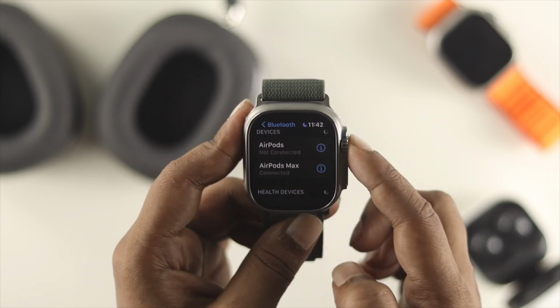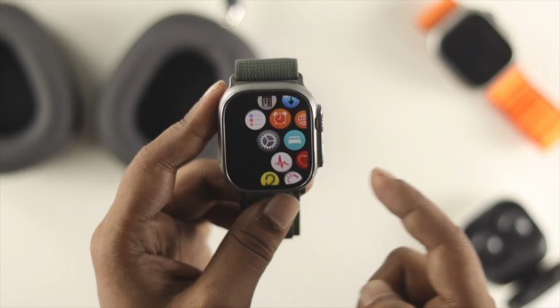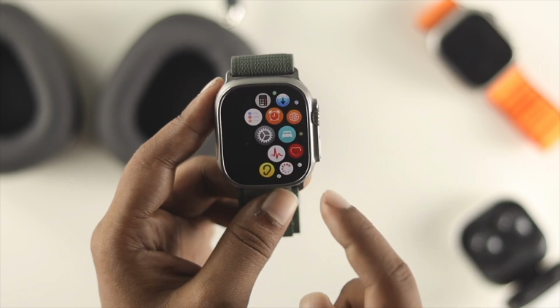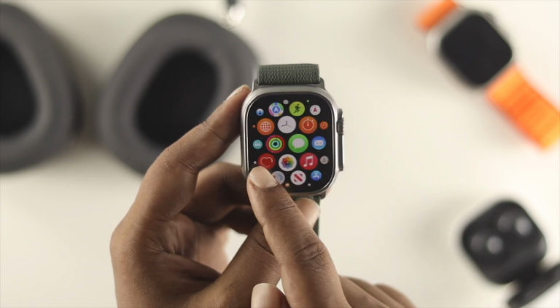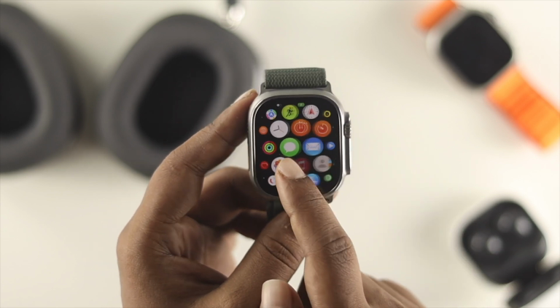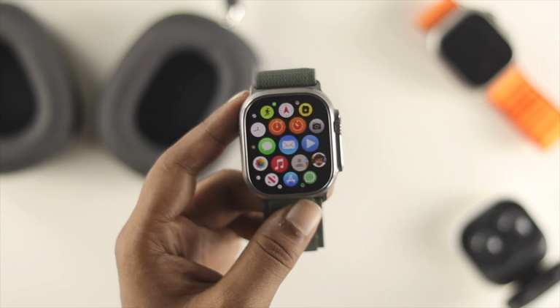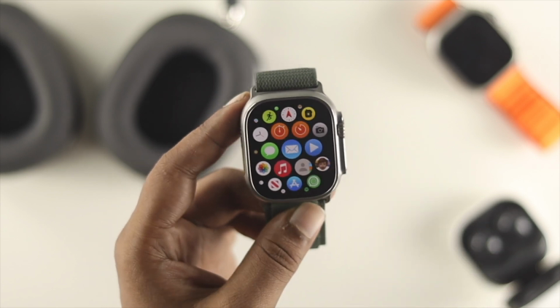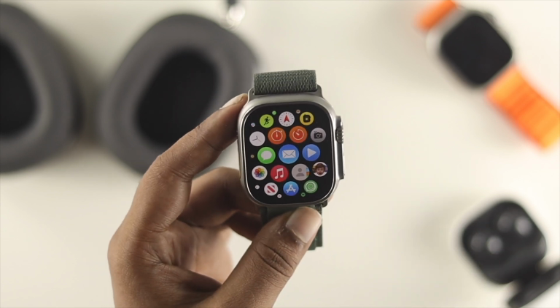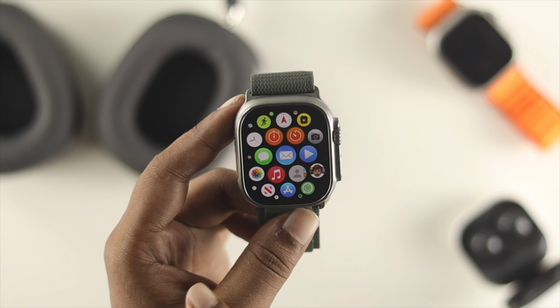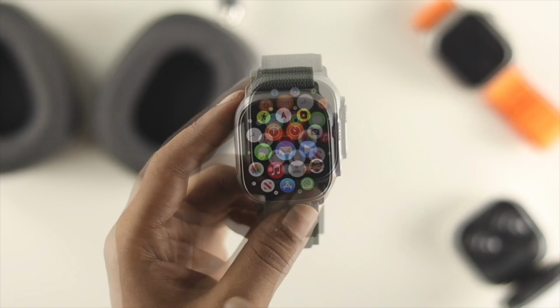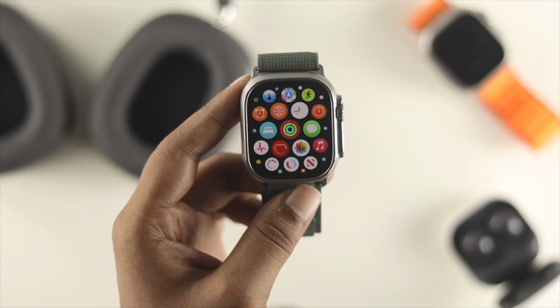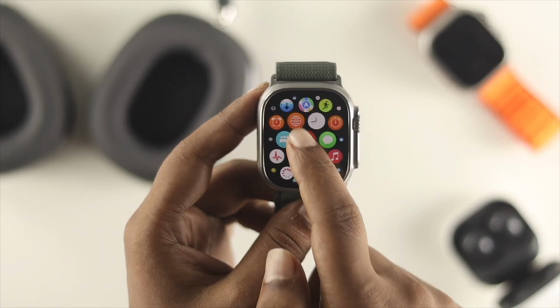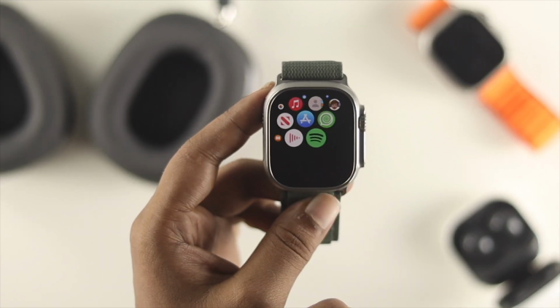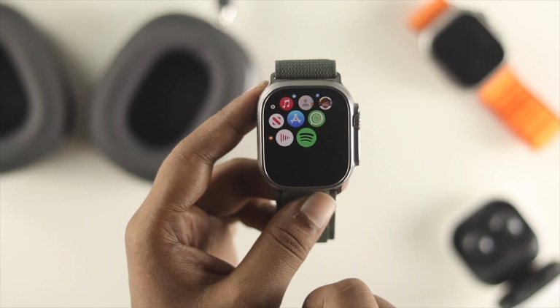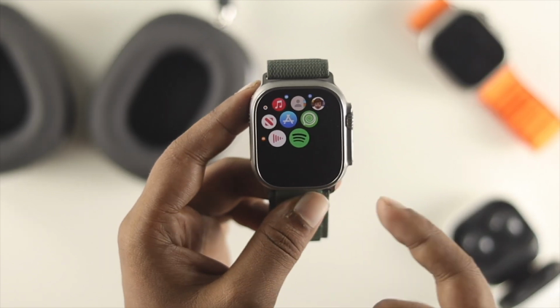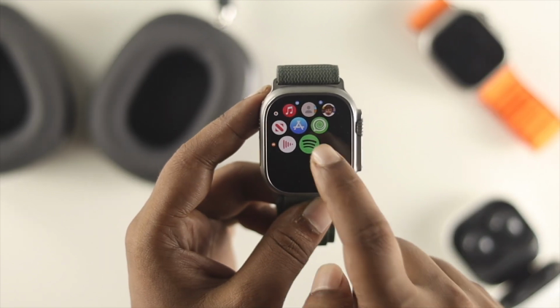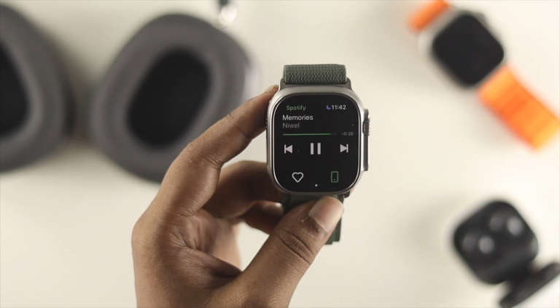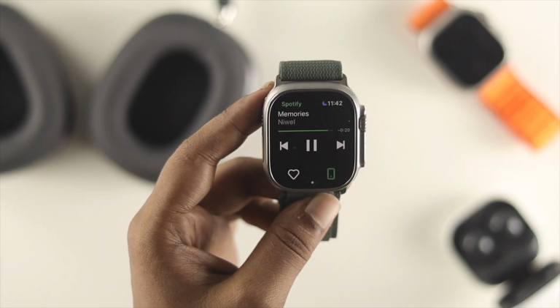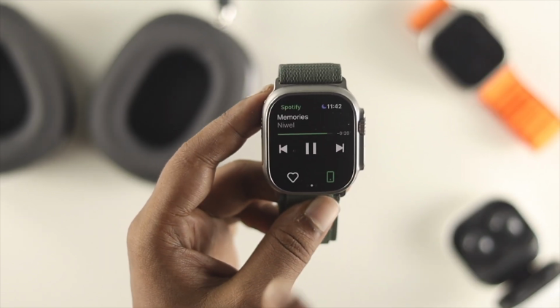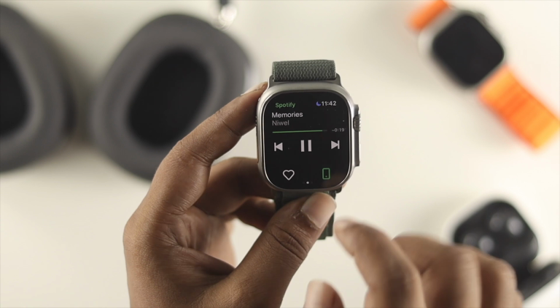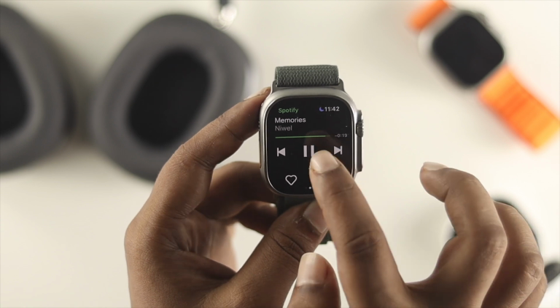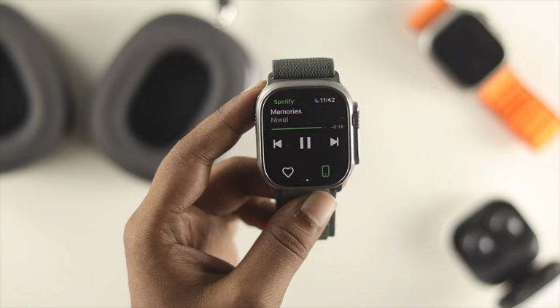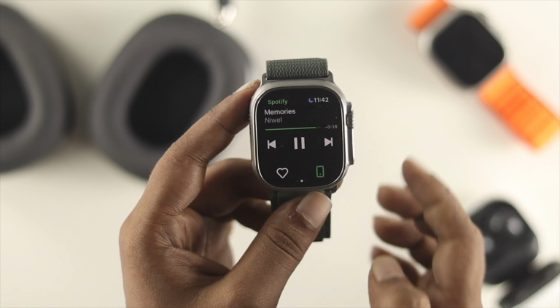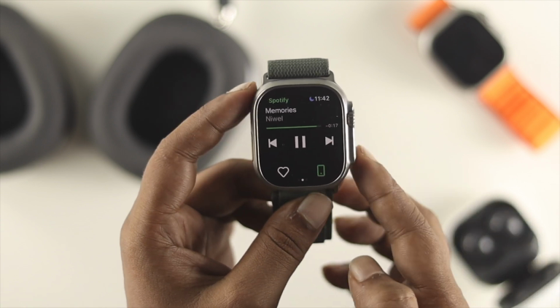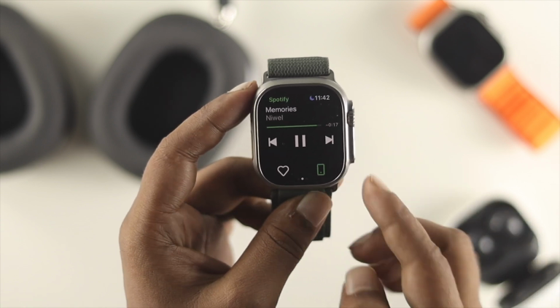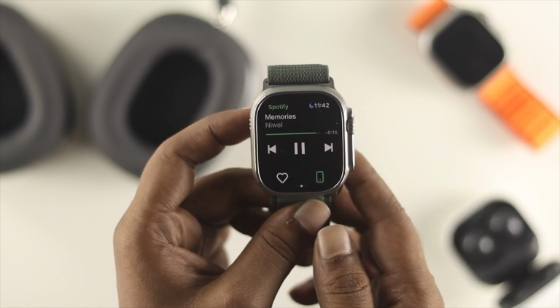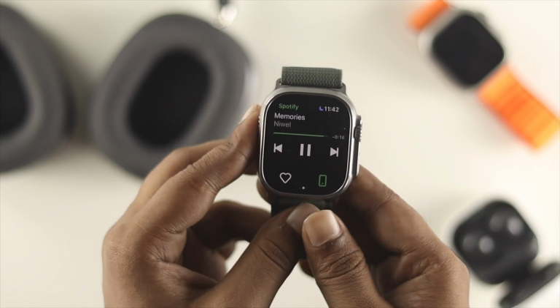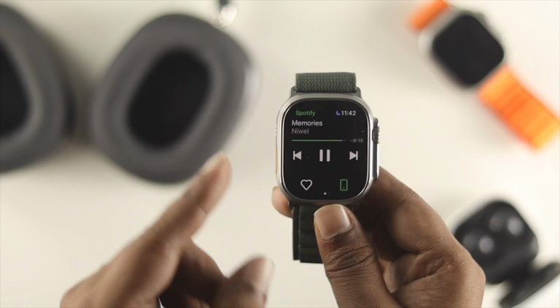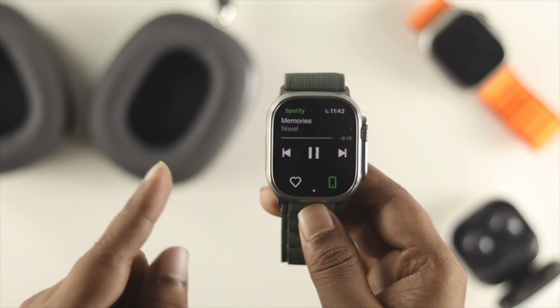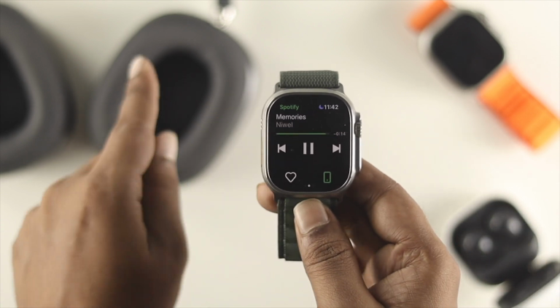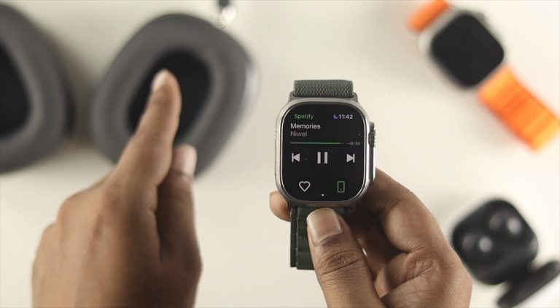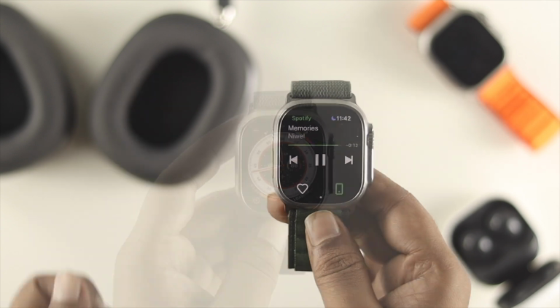Now you can listen to music directly from your Apple Watch through your AirPods Max. Opening the Spotify app on my Apple Watch, you can see music is playing right through my AirPods Max.